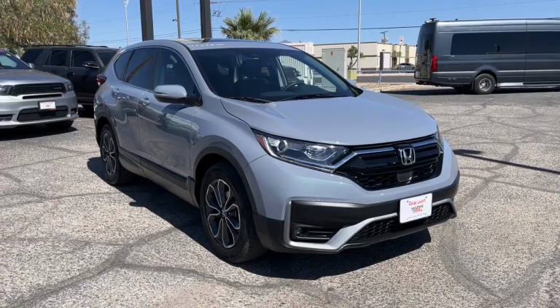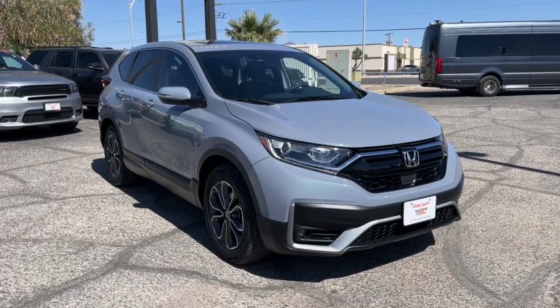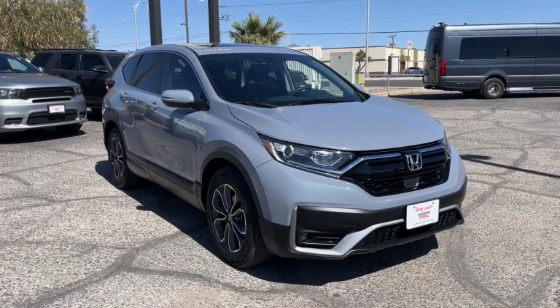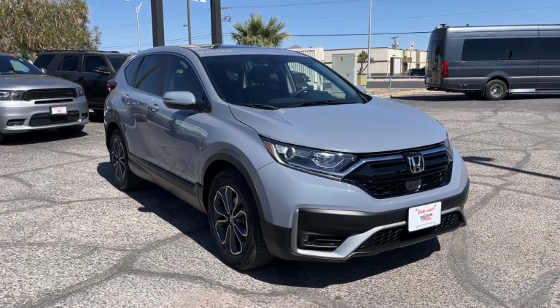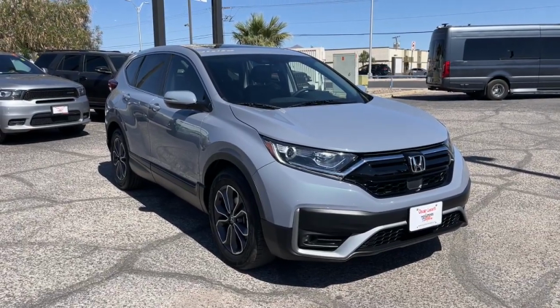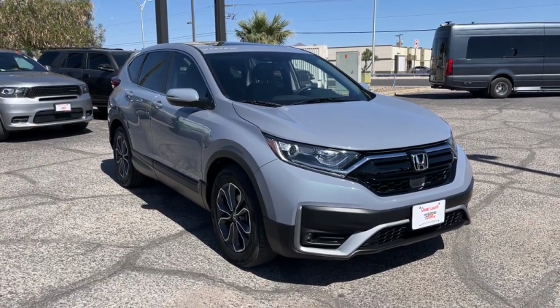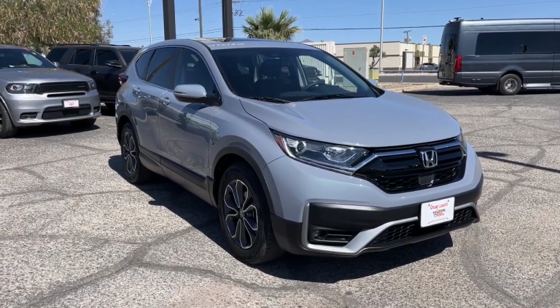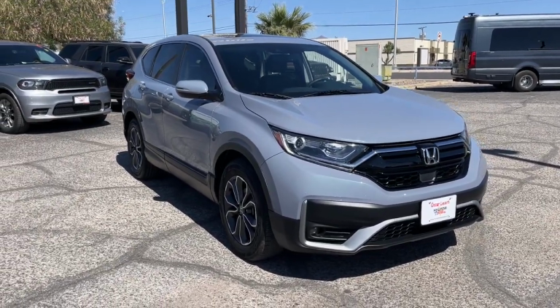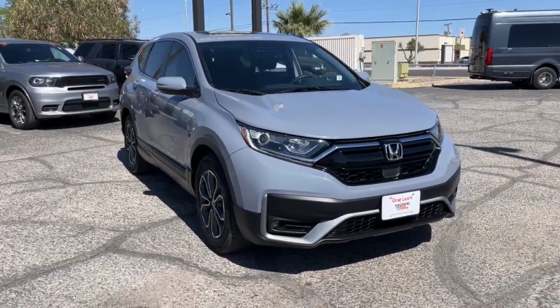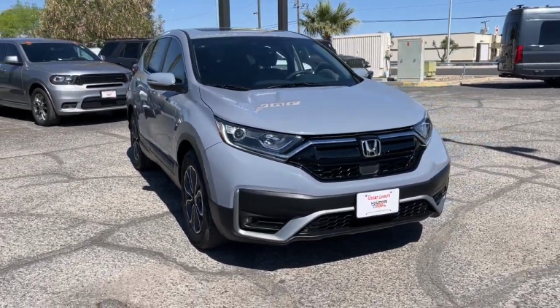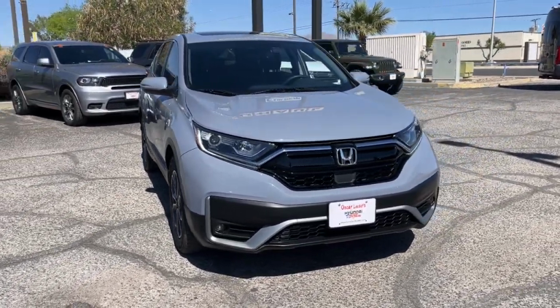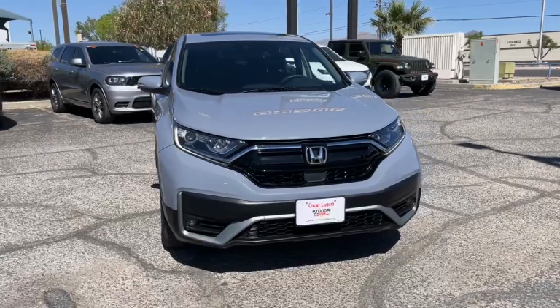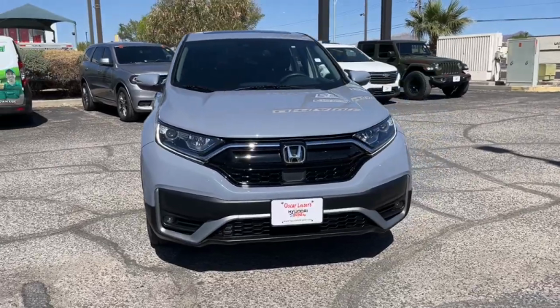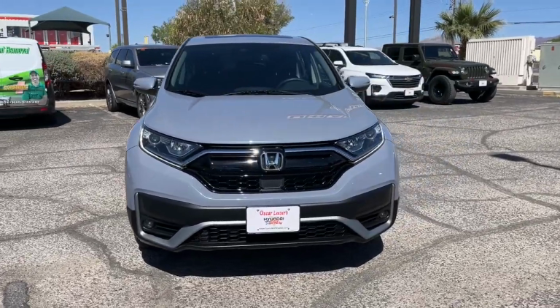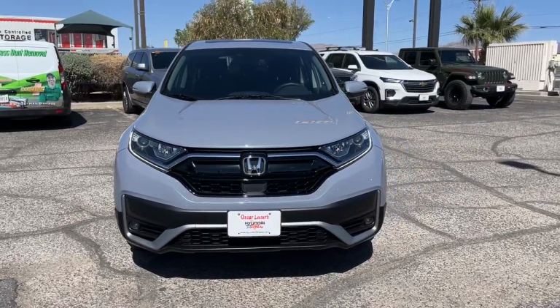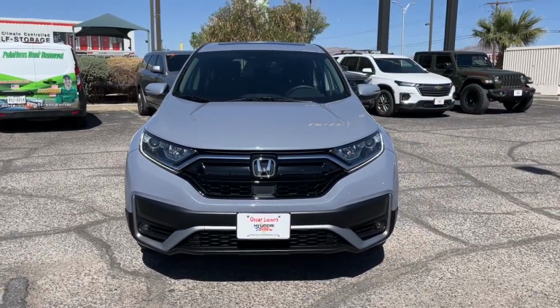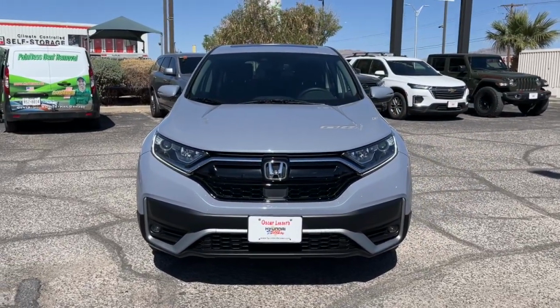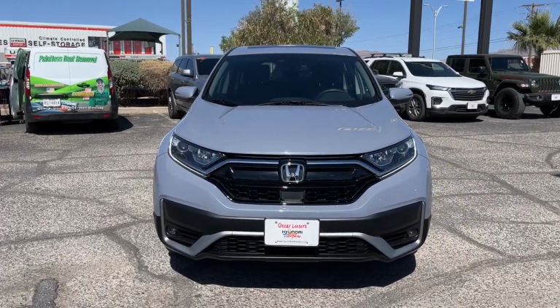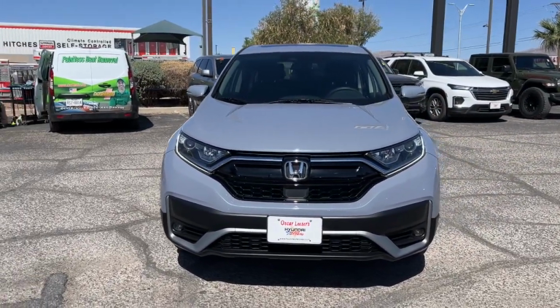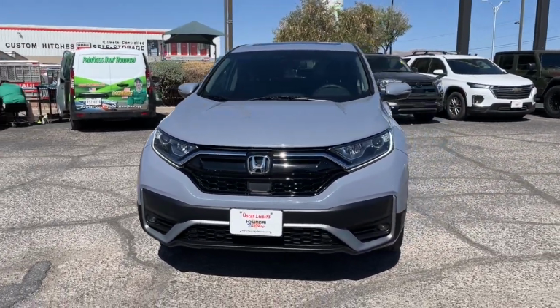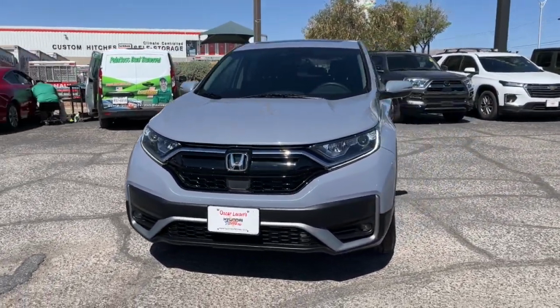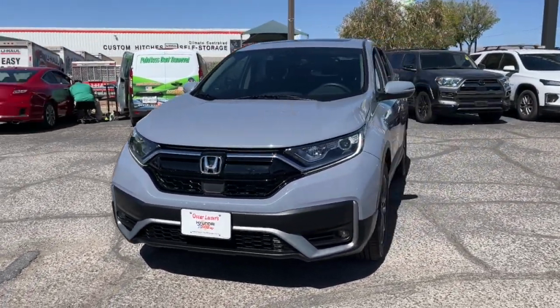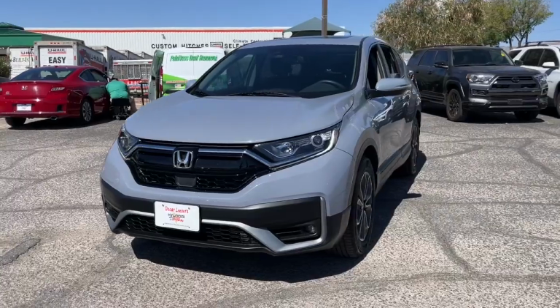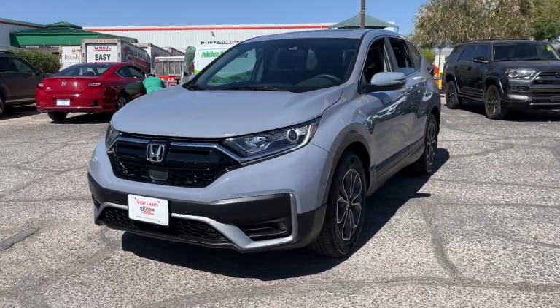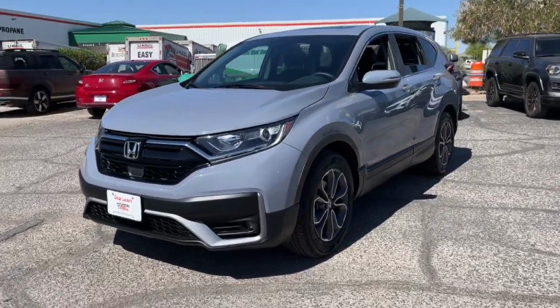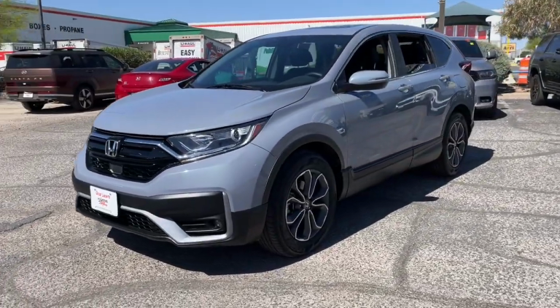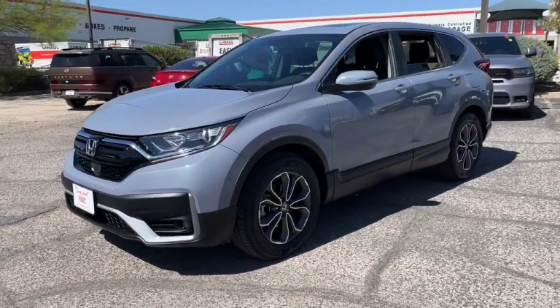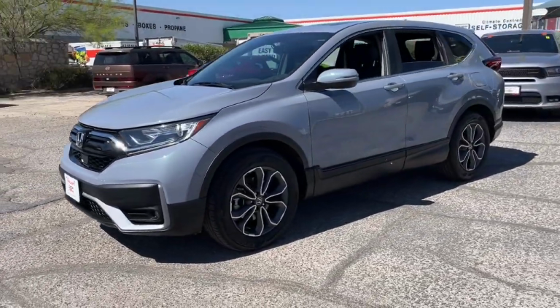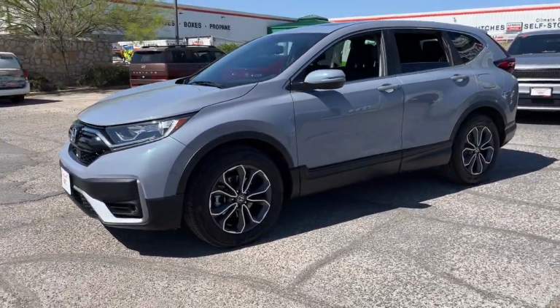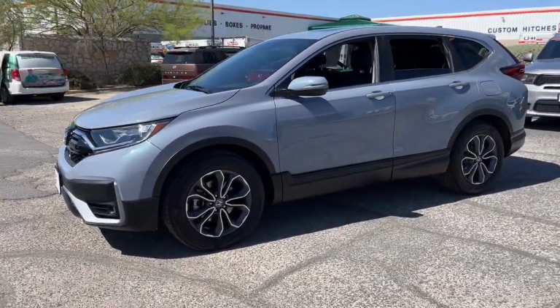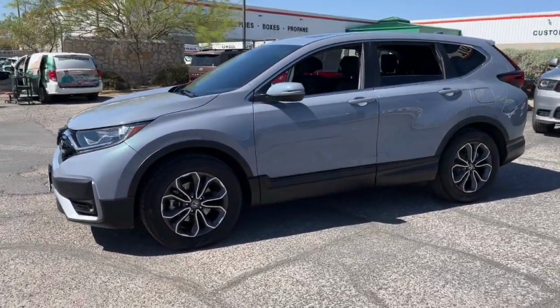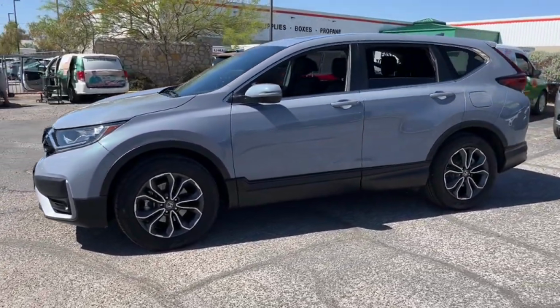You will love the features of this 2022 Honda CR-V. With less than 15,000 miles on the odometer, this vehicle provides excellent value. You'll love the high-end feel and powerful performance of this sleek CR-V.